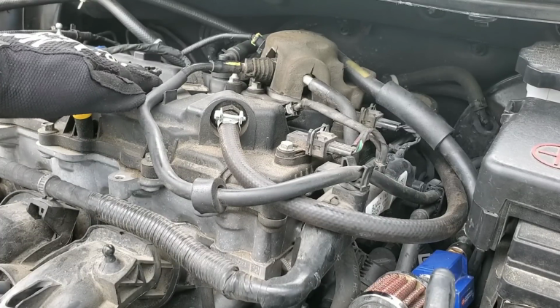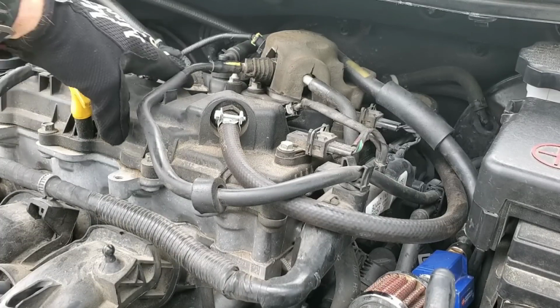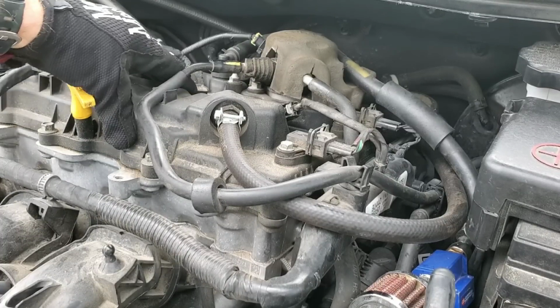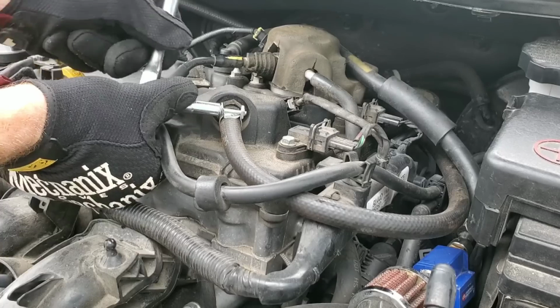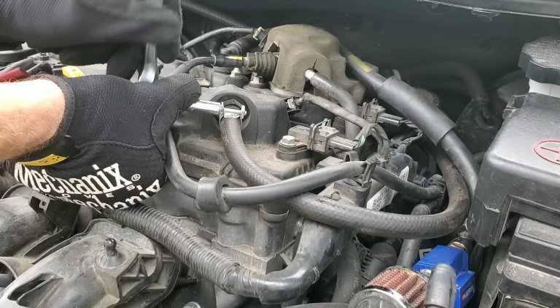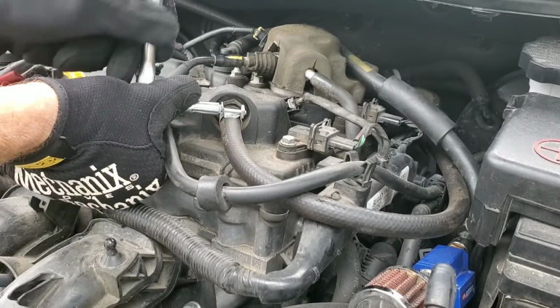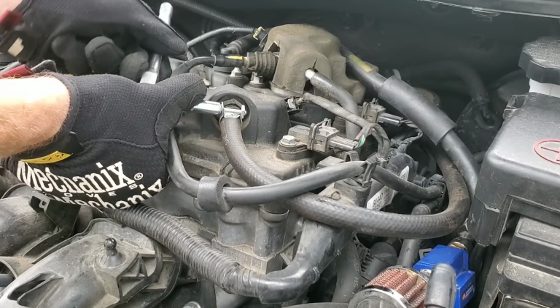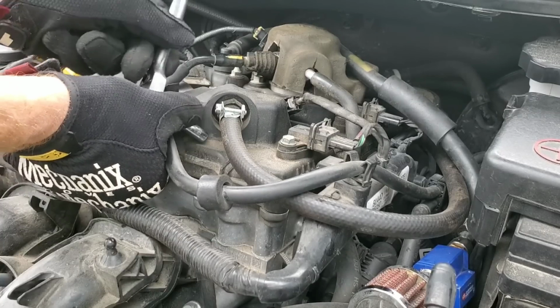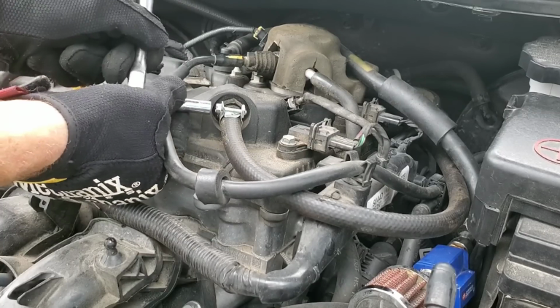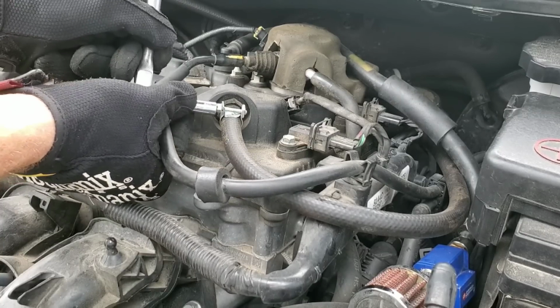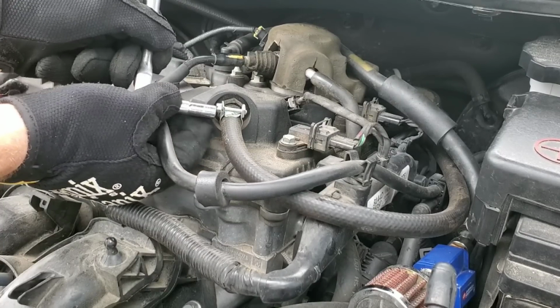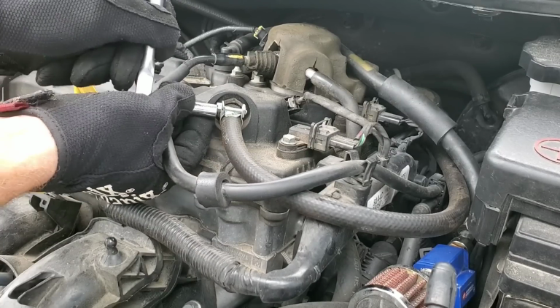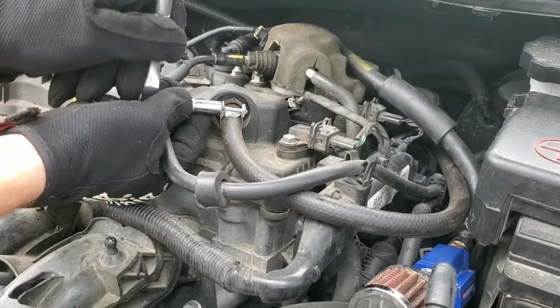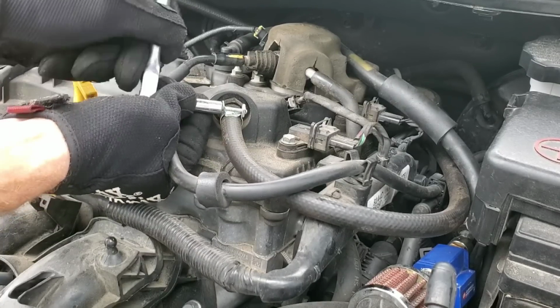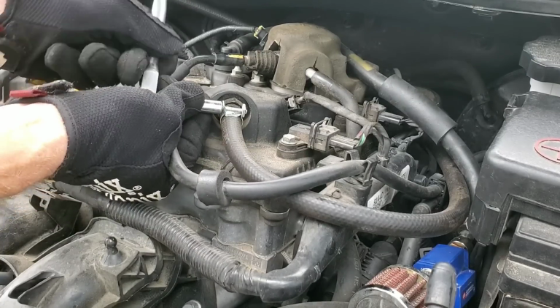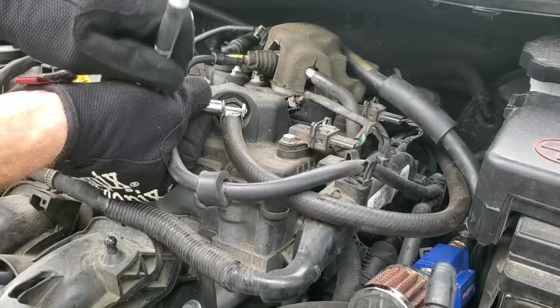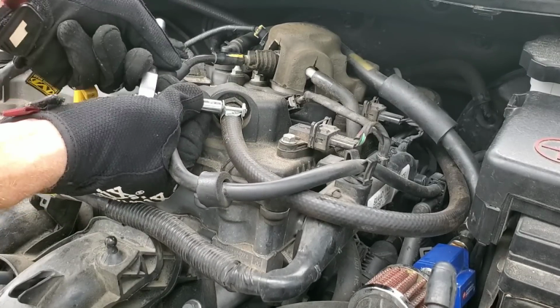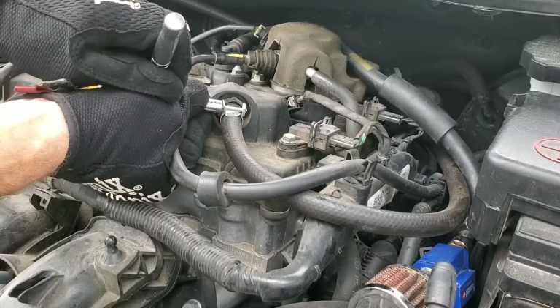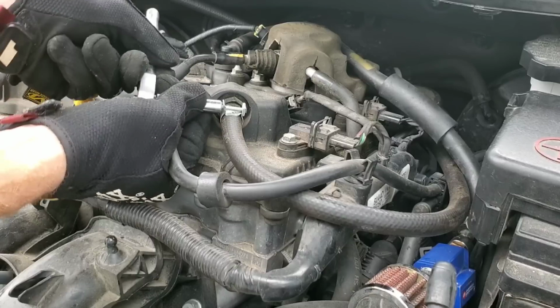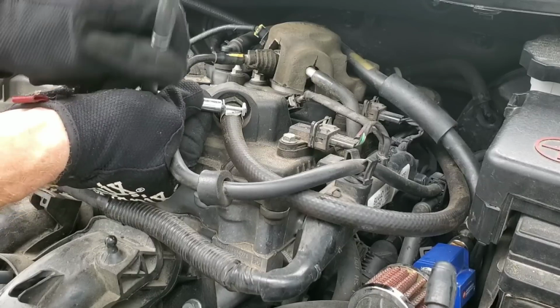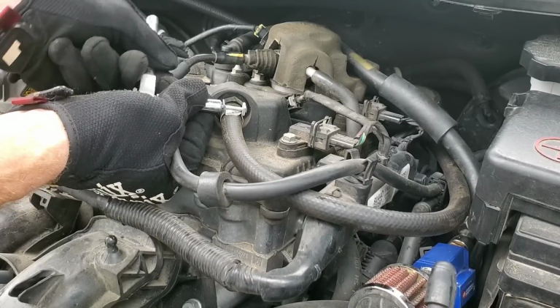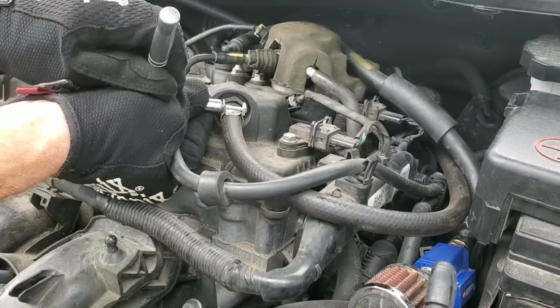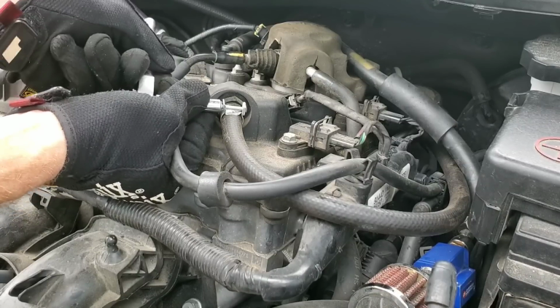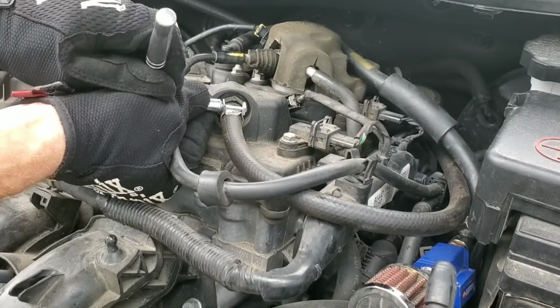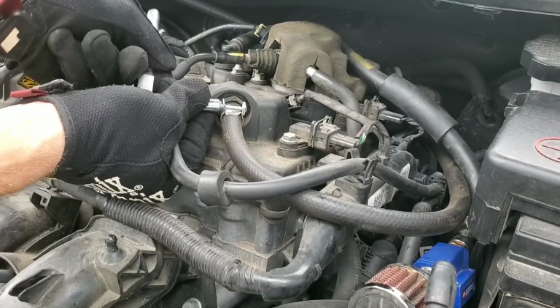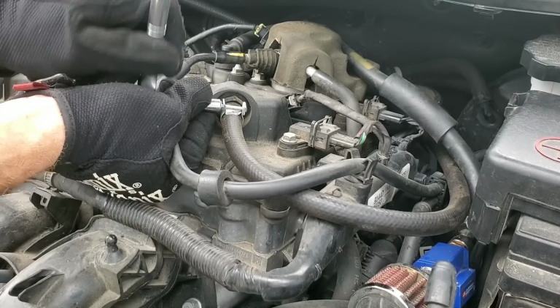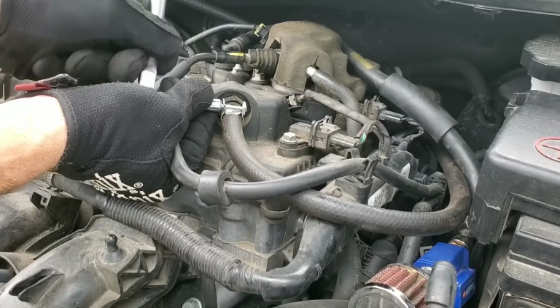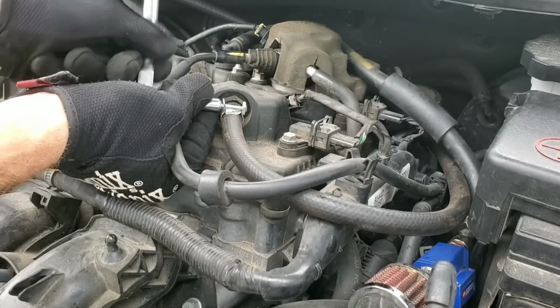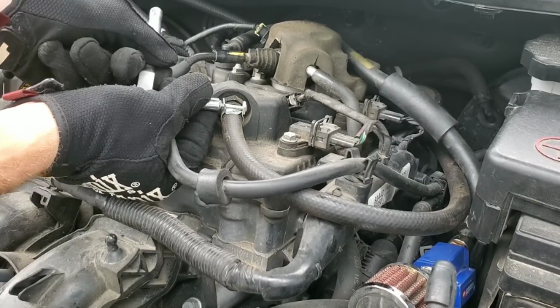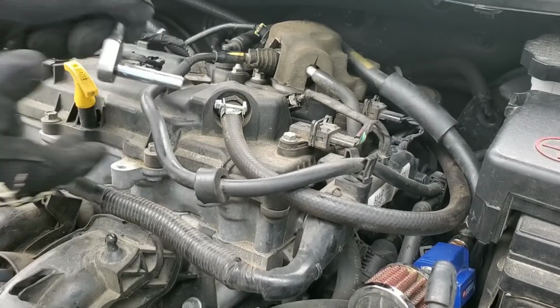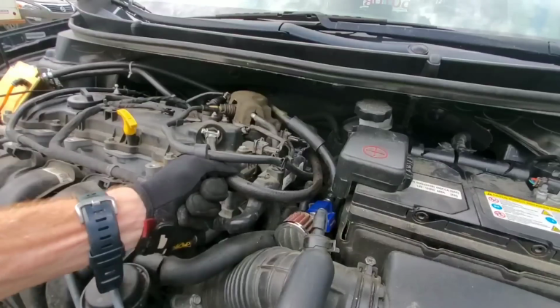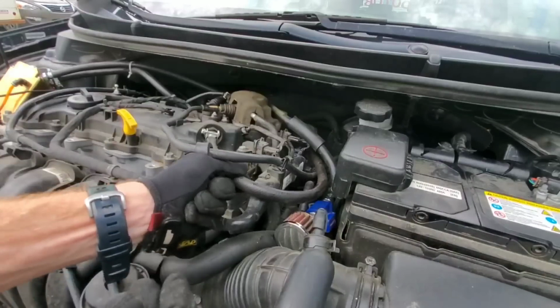You can see this is located on the valve cover. We'll go ahead and remove this hose so I can show you guys two easy methods to check the valve and make sure it's working properly.